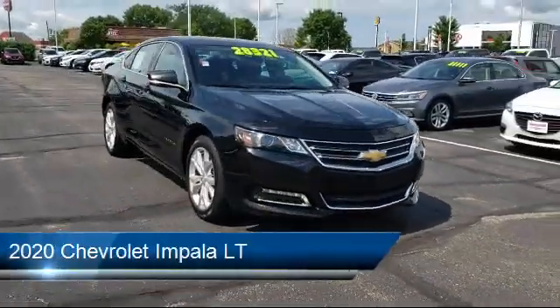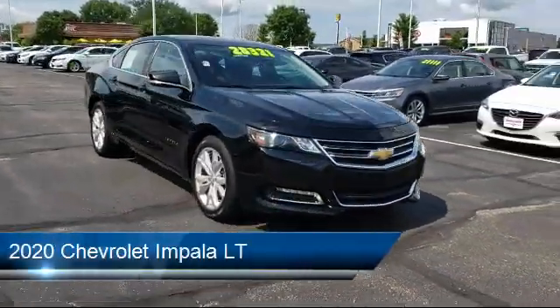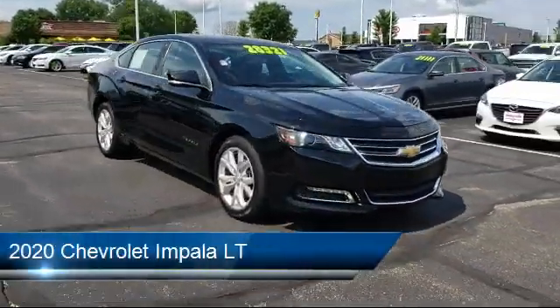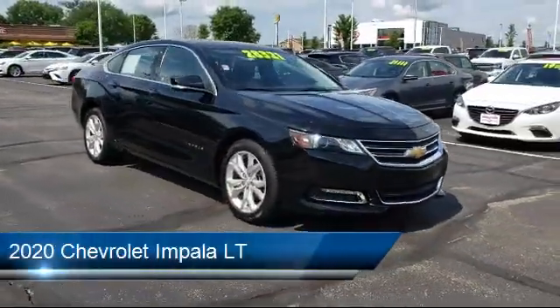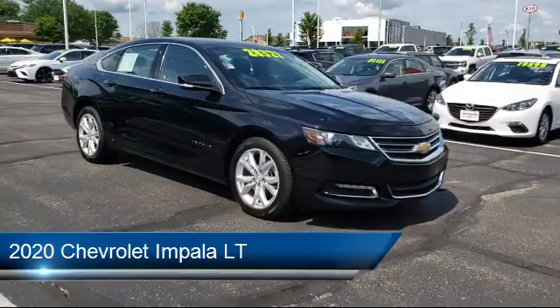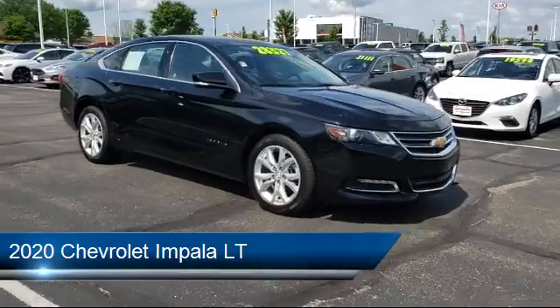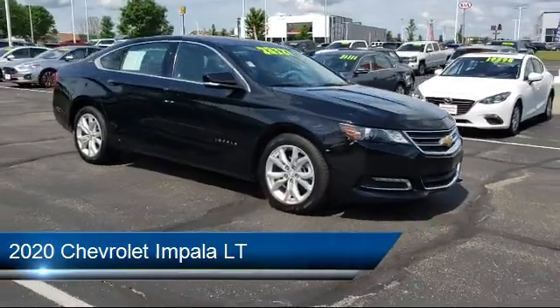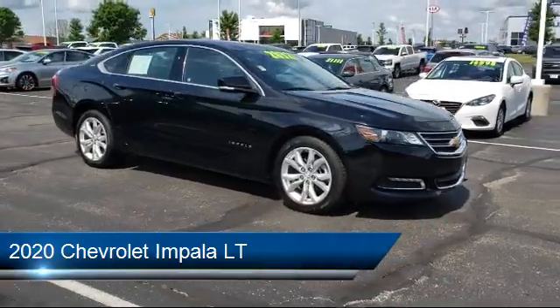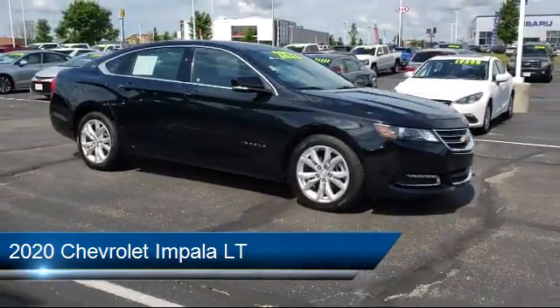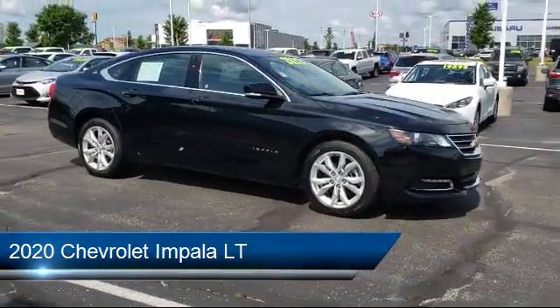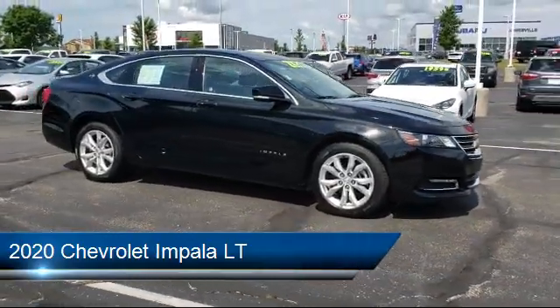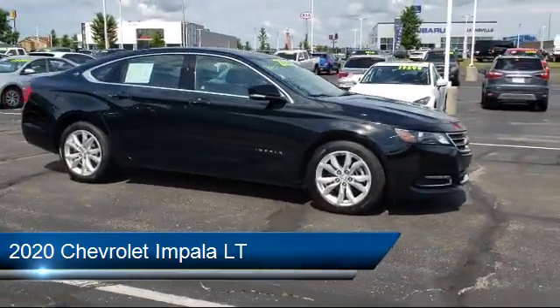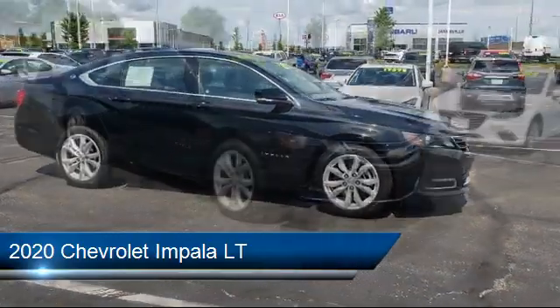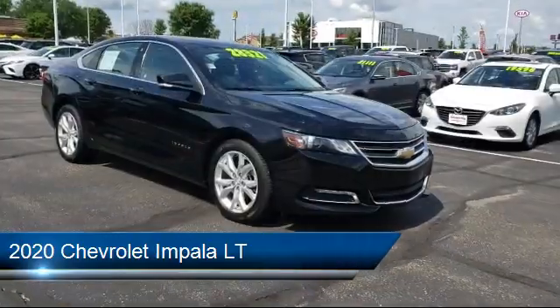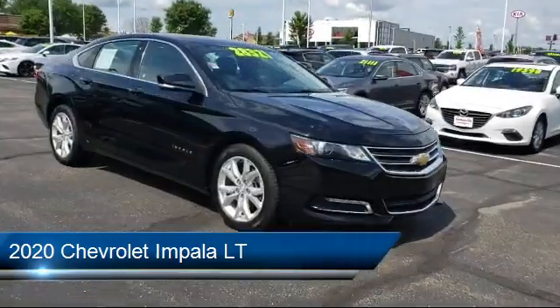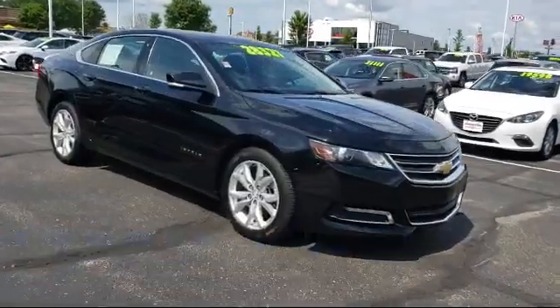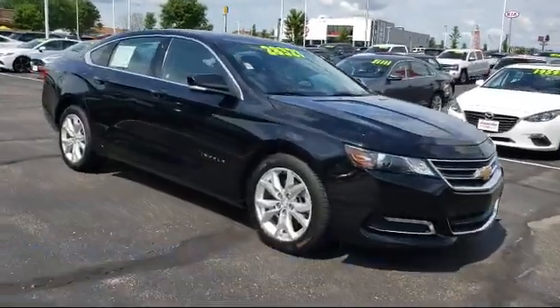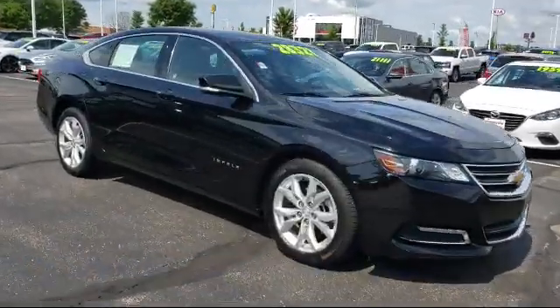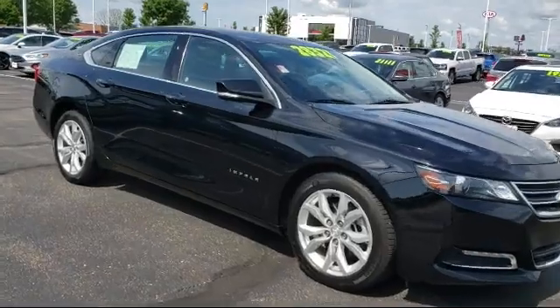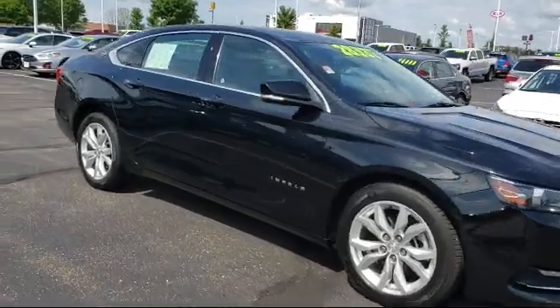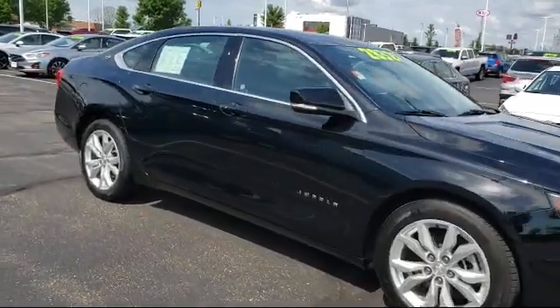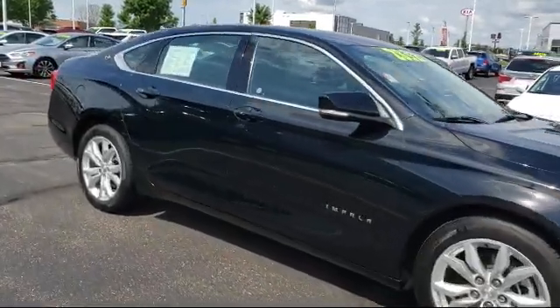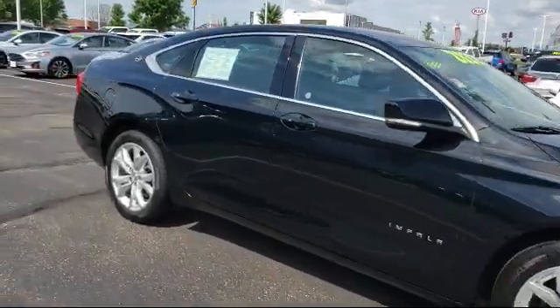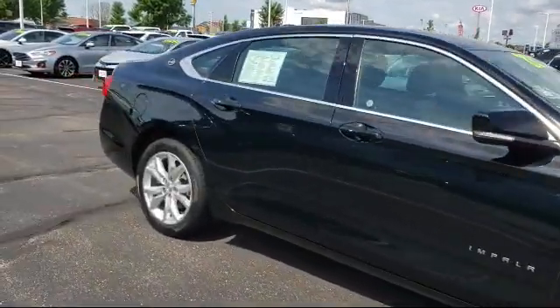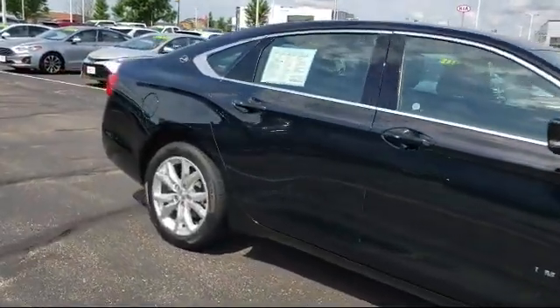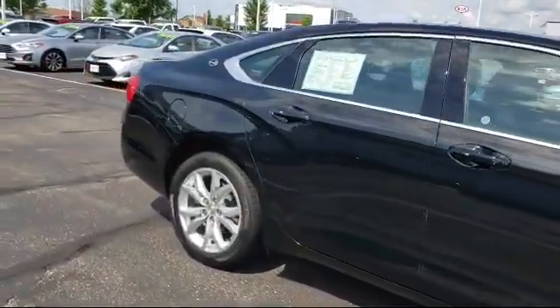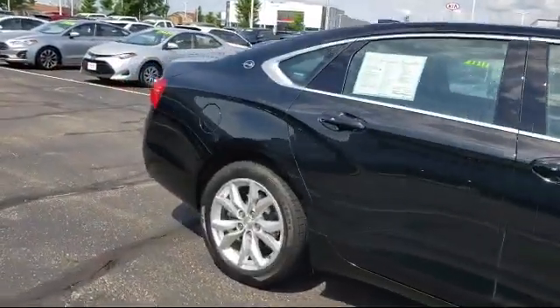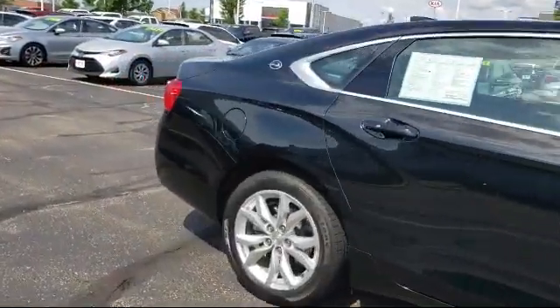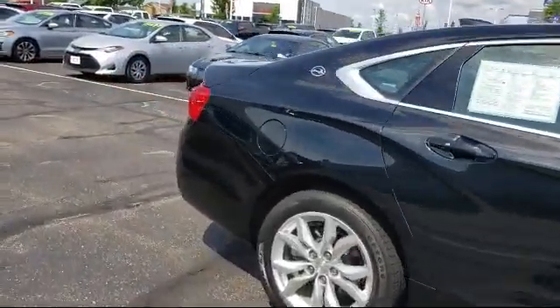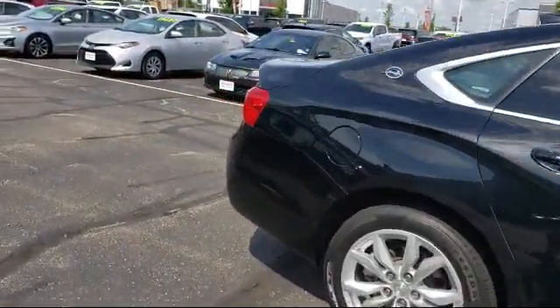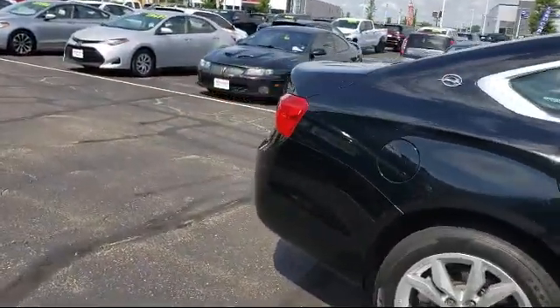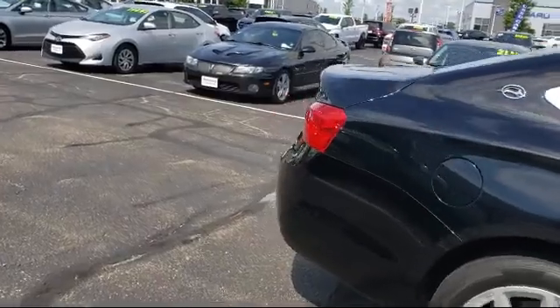It comes equipped with premium synthetic seats, LT Preferred Equipment Group, smart device integration, Bluetooth smartphone integration, MP3 player, and auxiliary audio input.